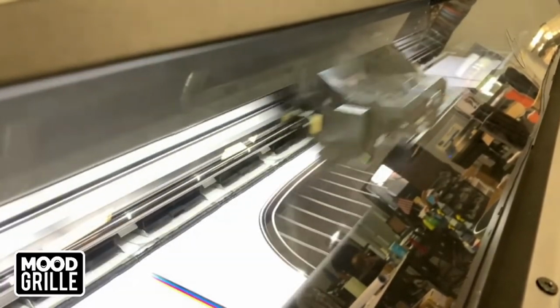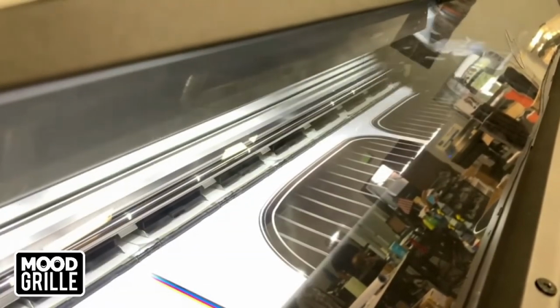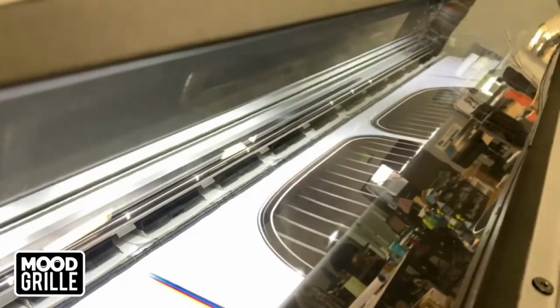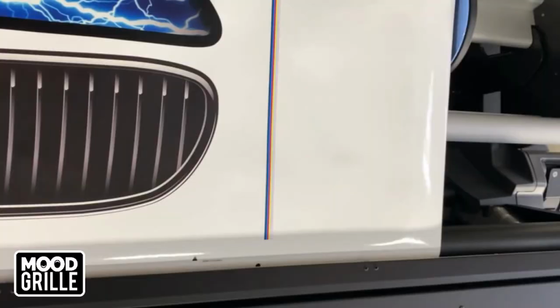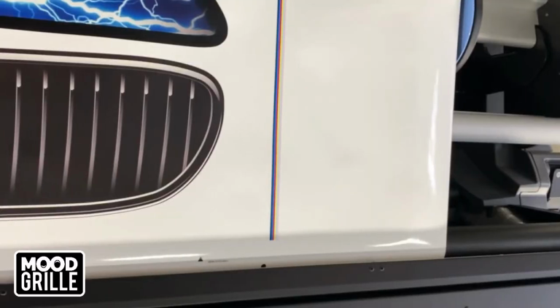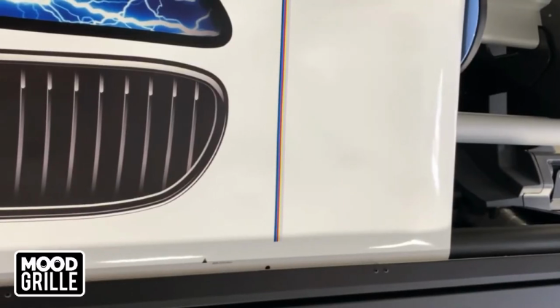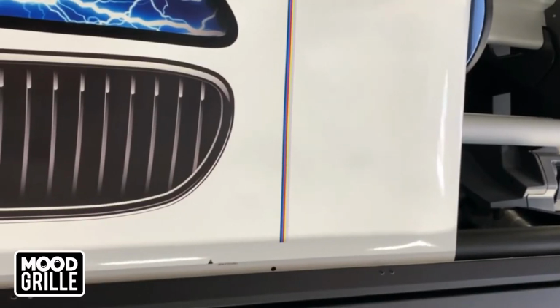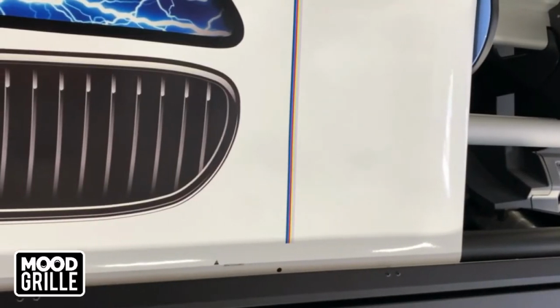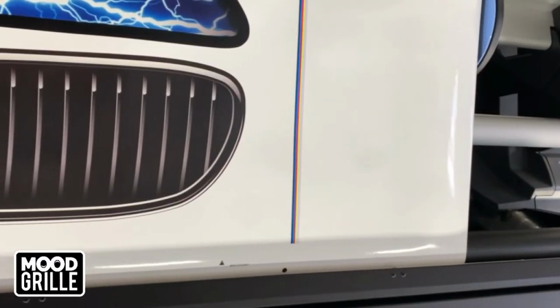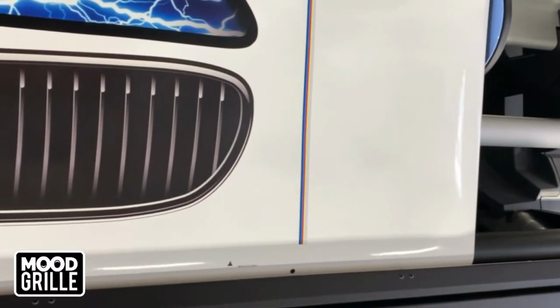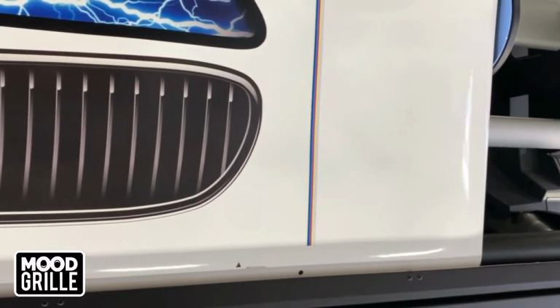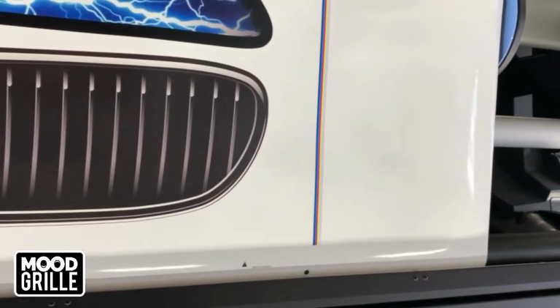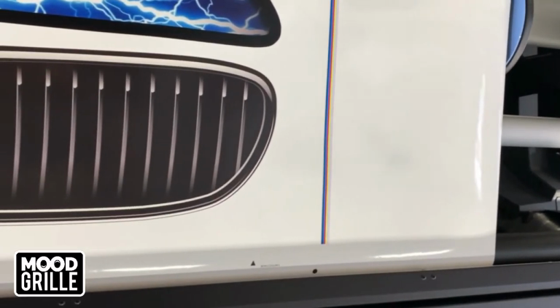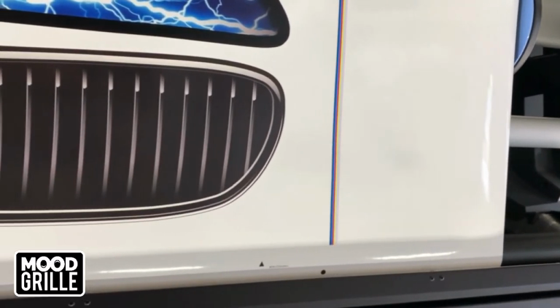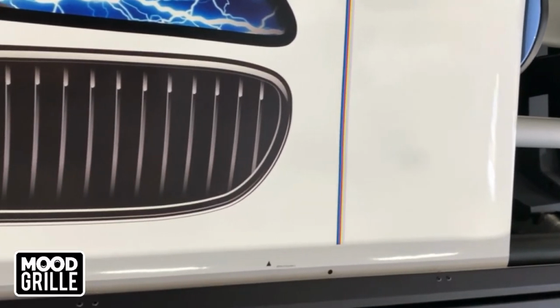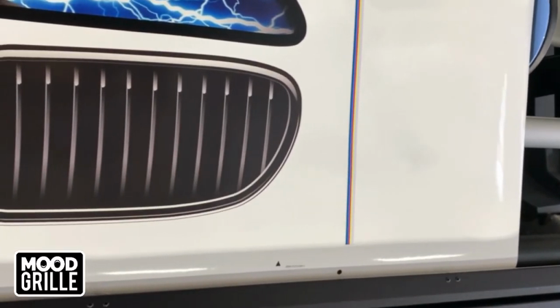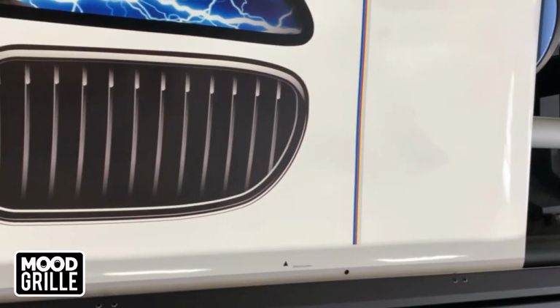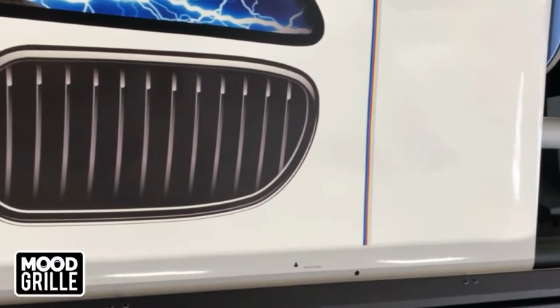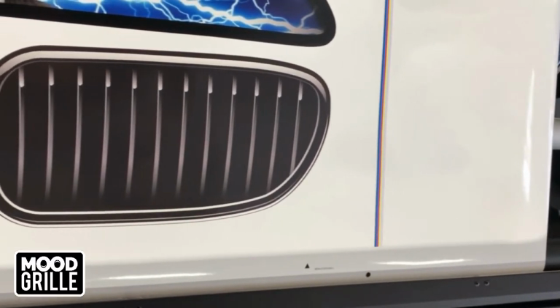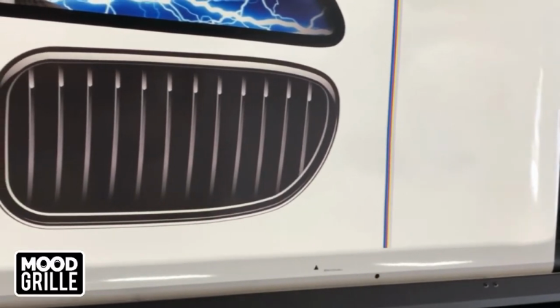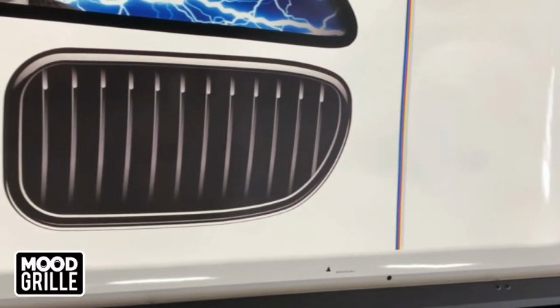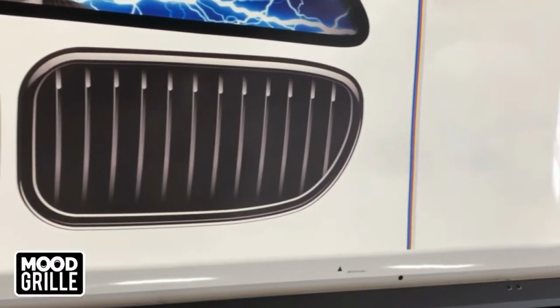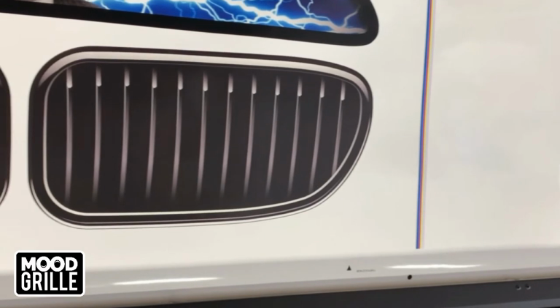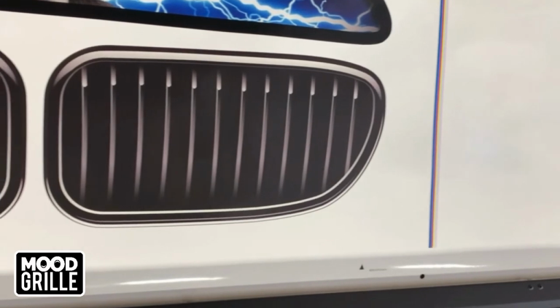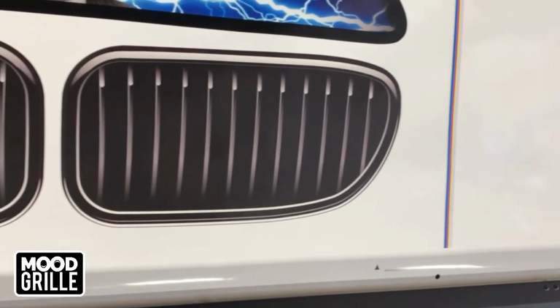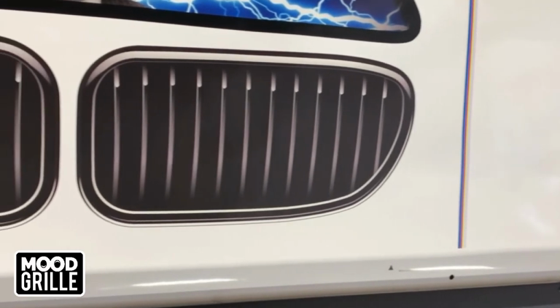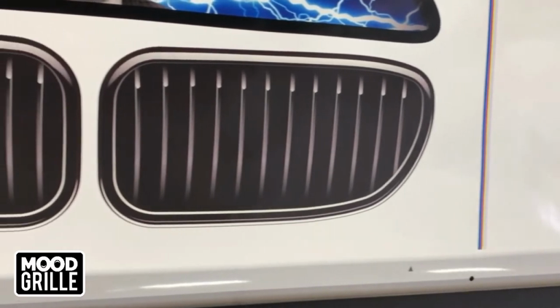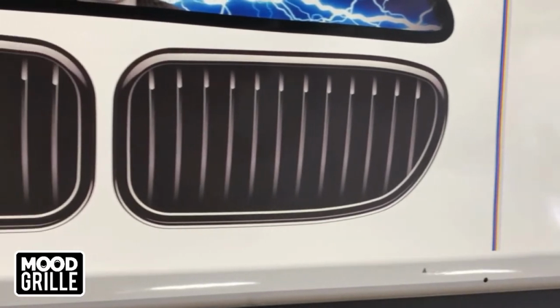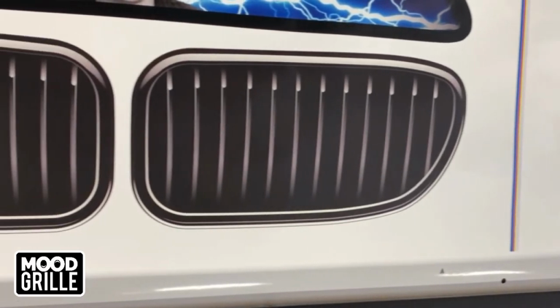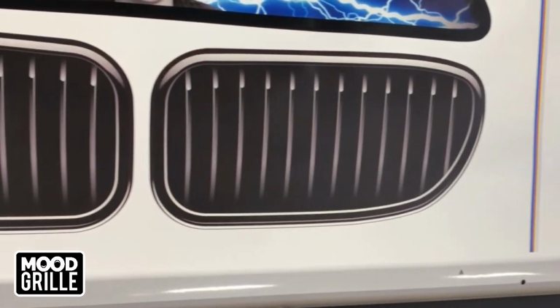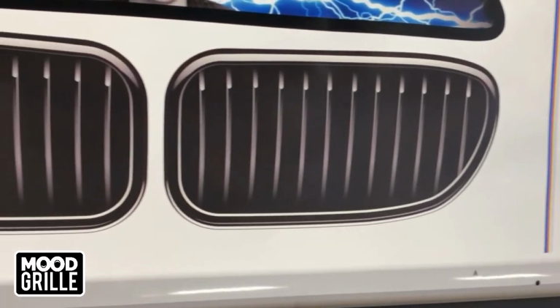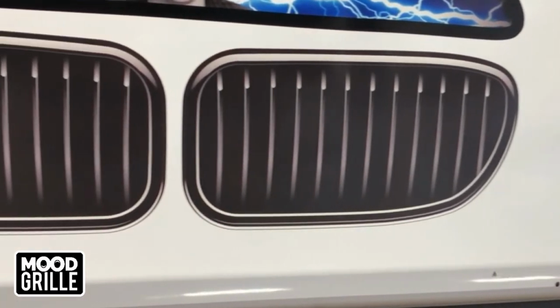Your decal is semi-permanent, which means it will stick to your Model 3's grill until you remove it, leaving the underlying paint undamaged.